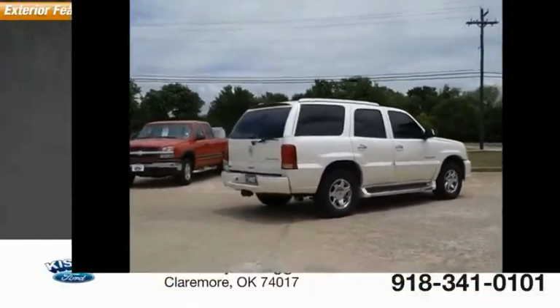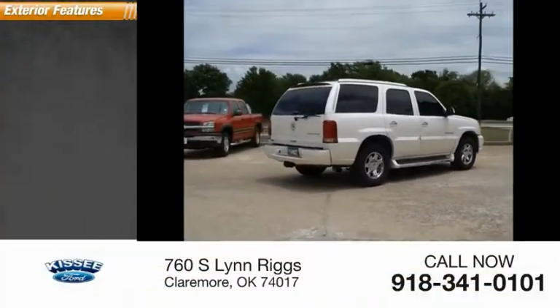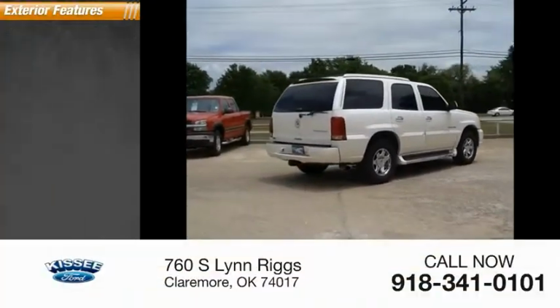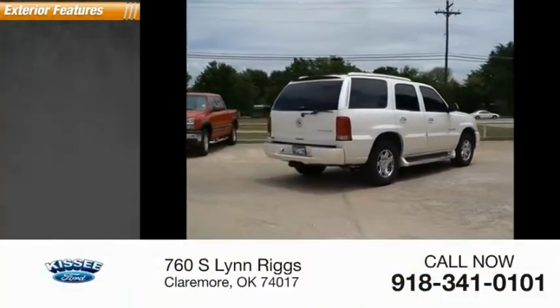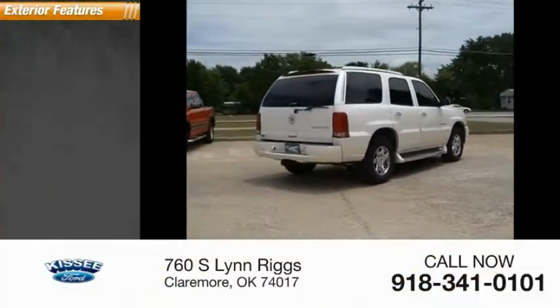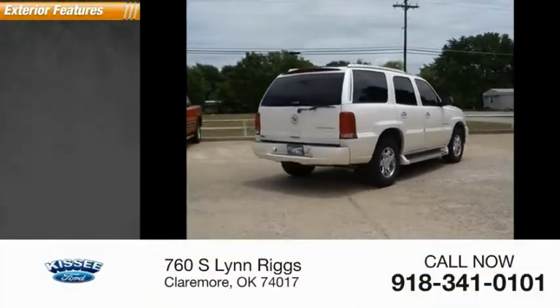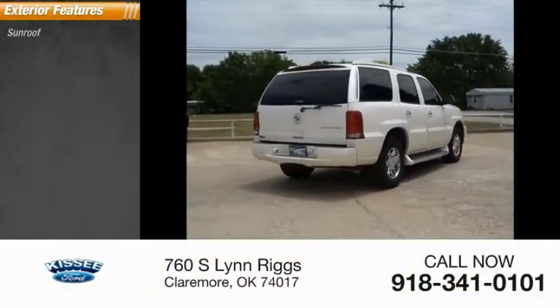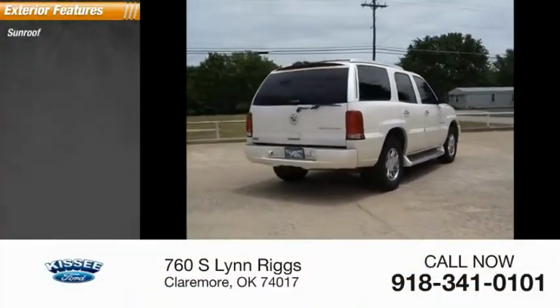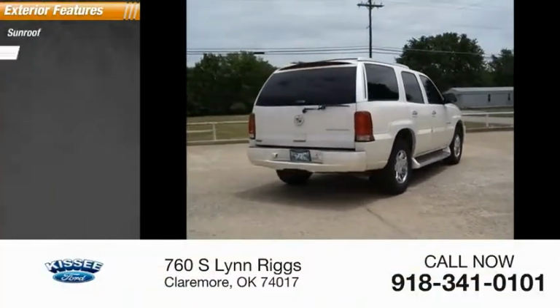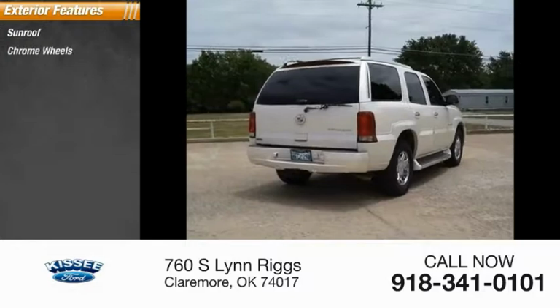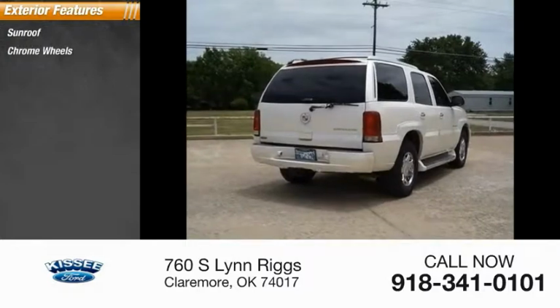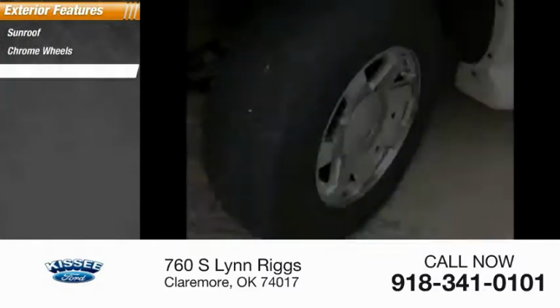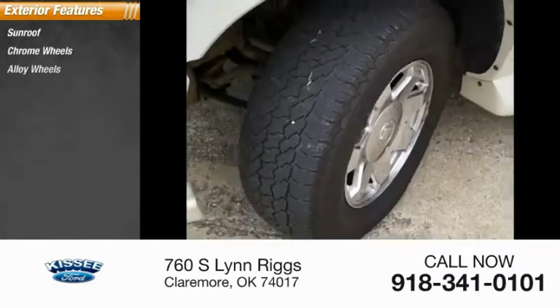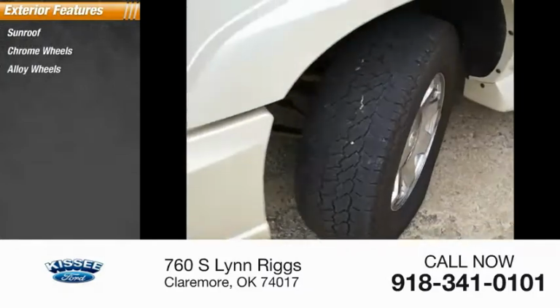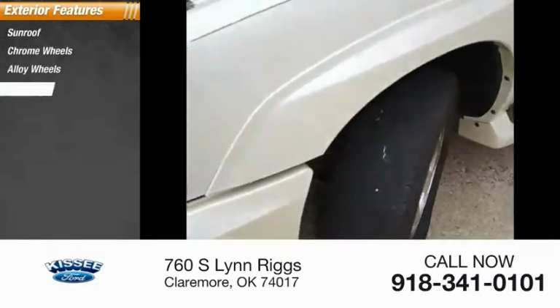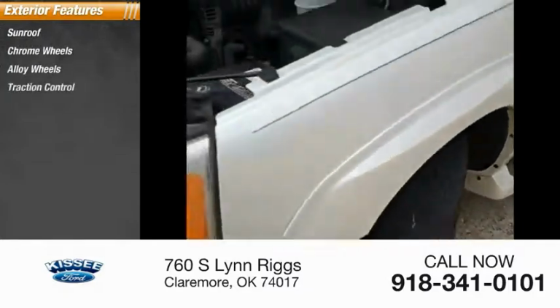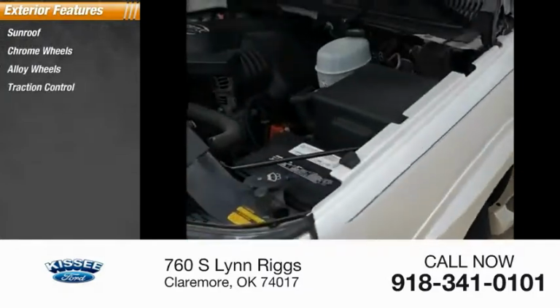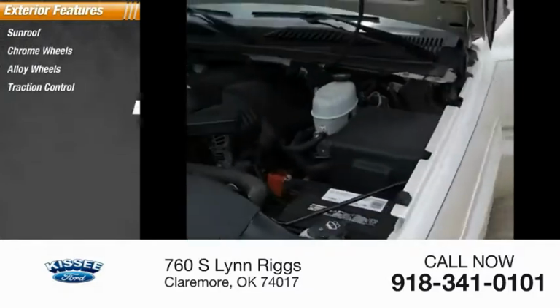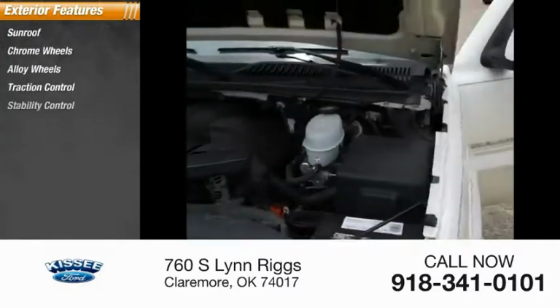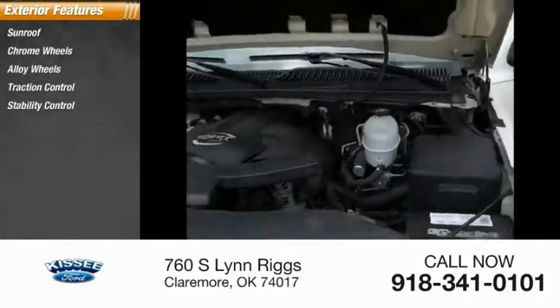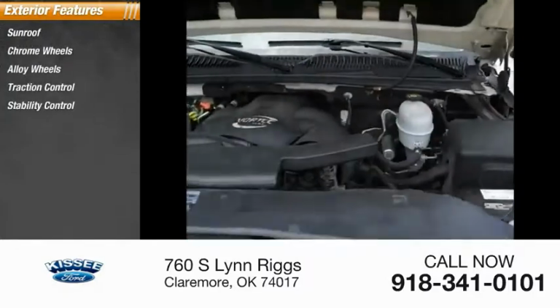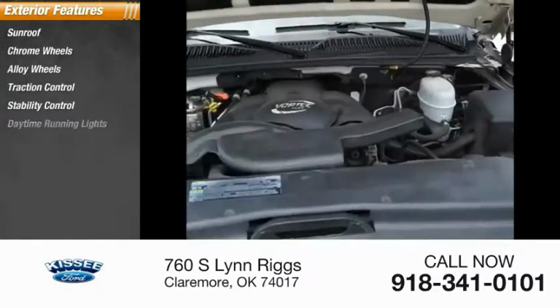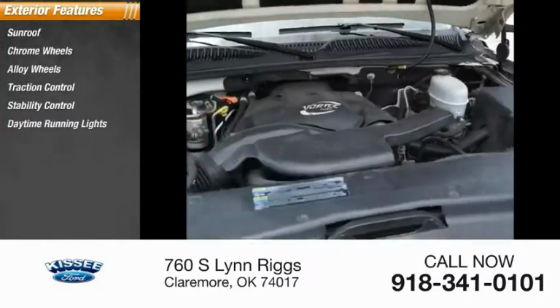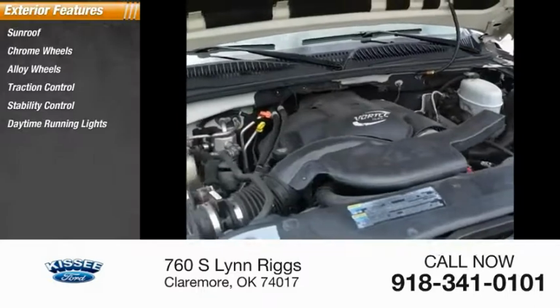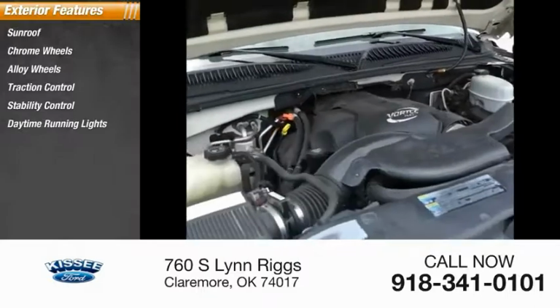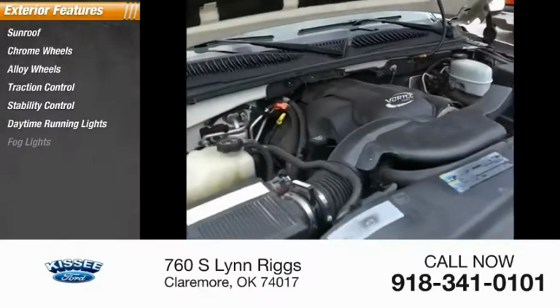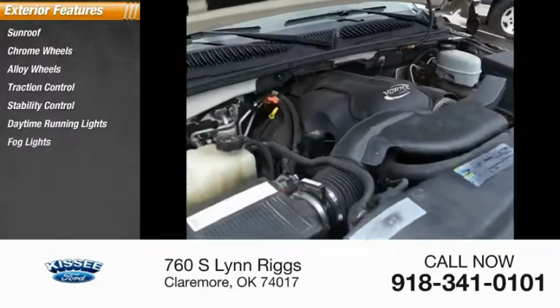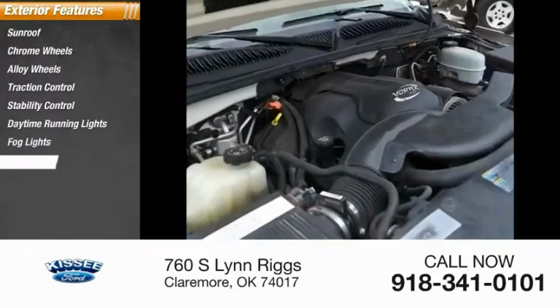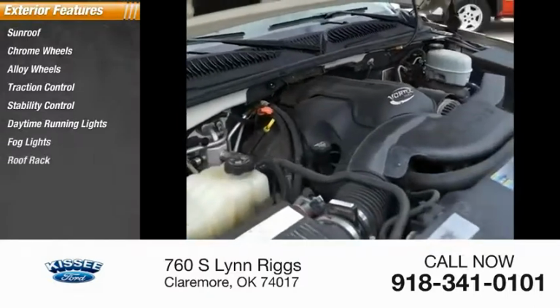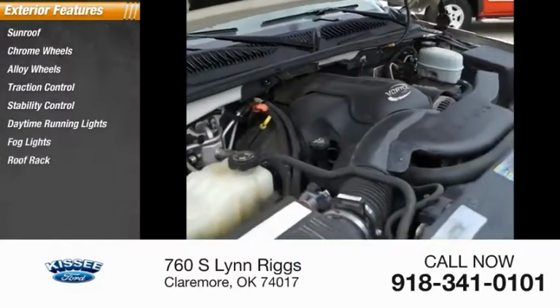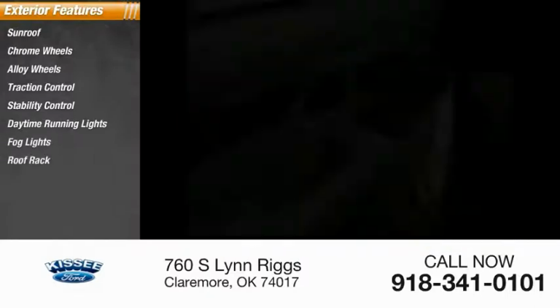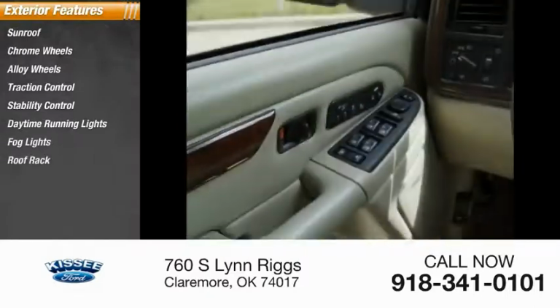Here are some of this vehicle's great options: sunroof, chrome wheels, alloy wheels, traction control, stability control, daytime running lights, fog lights, roof rack, and running boards.